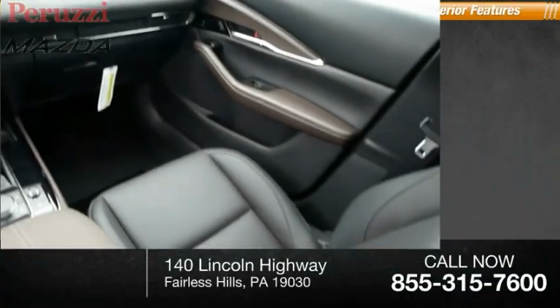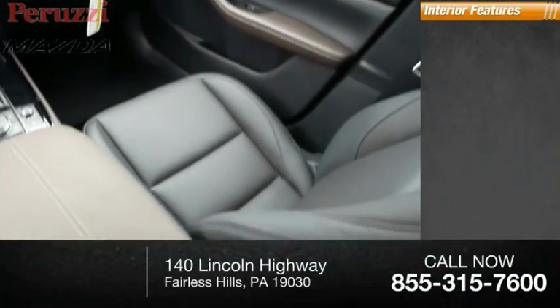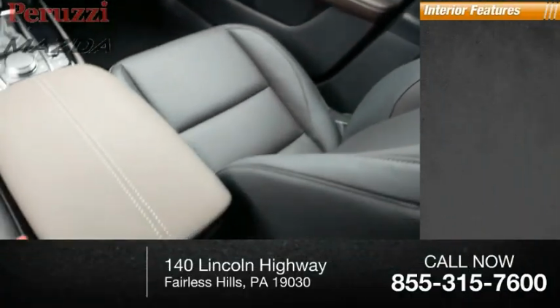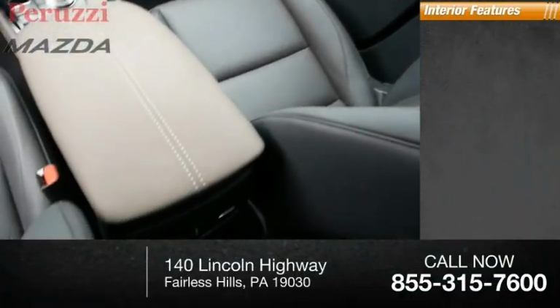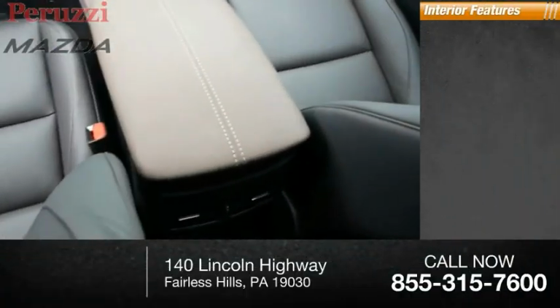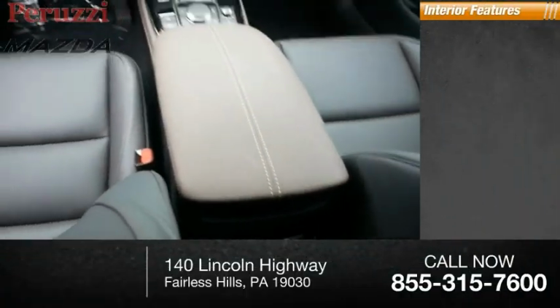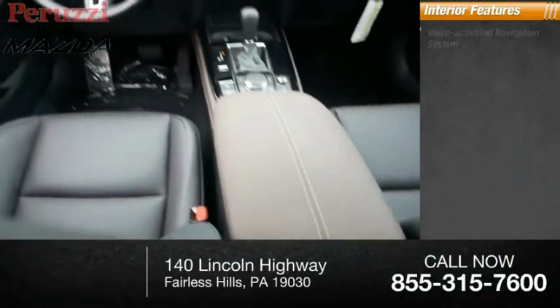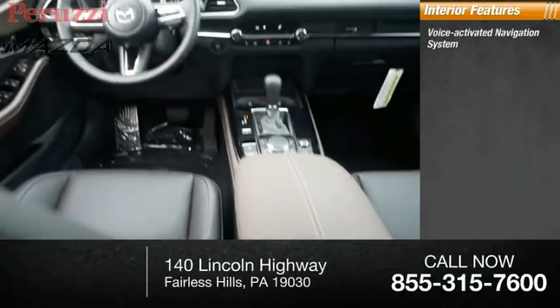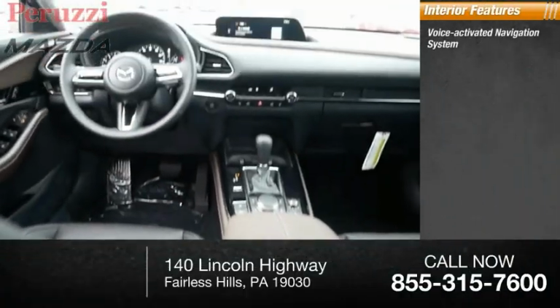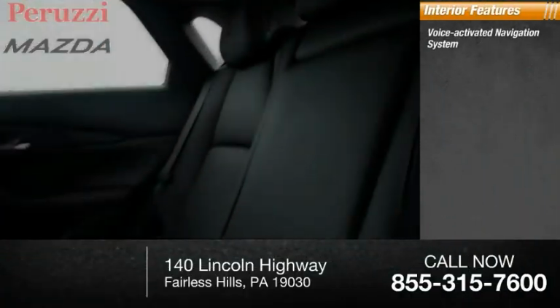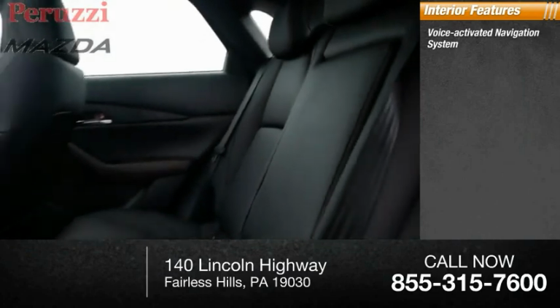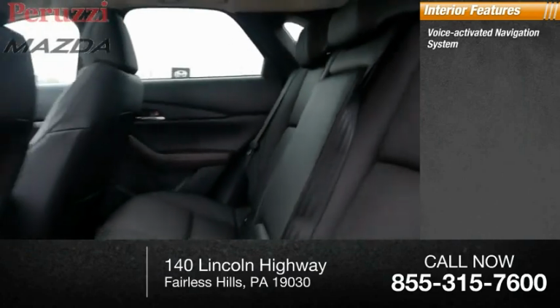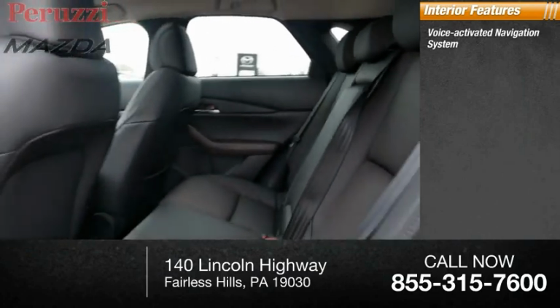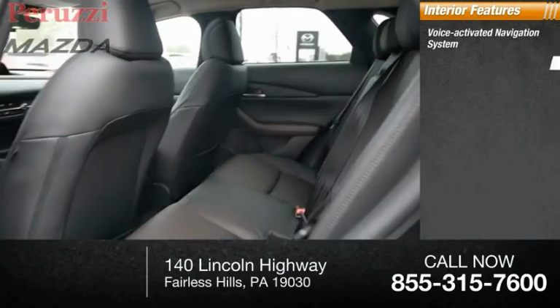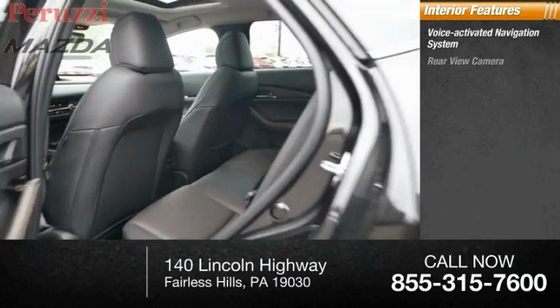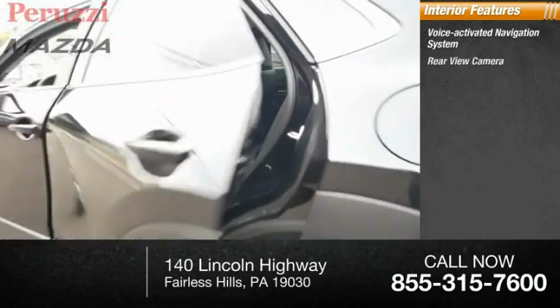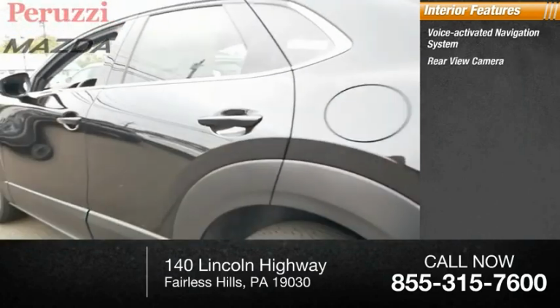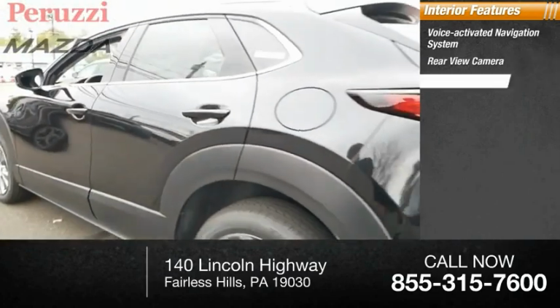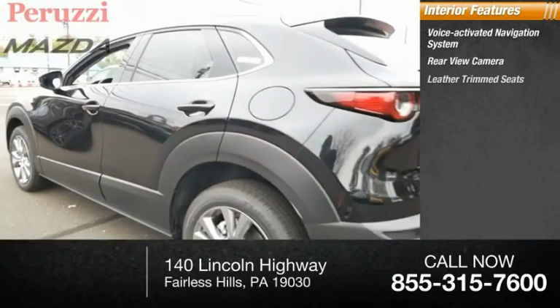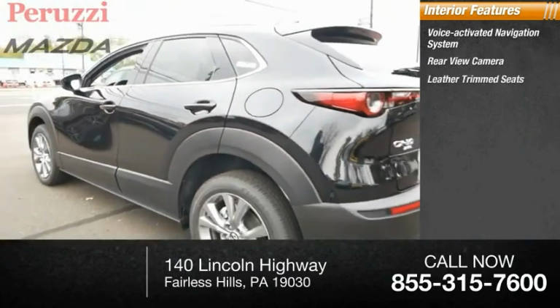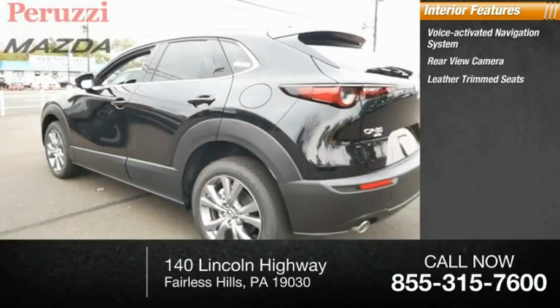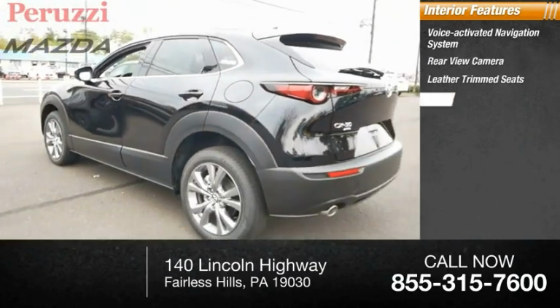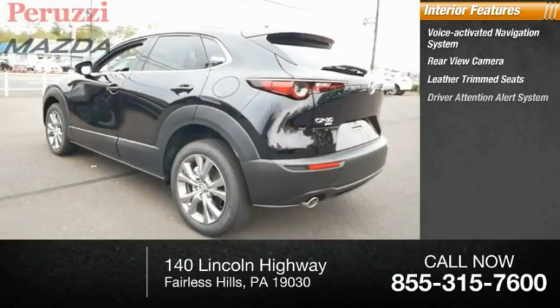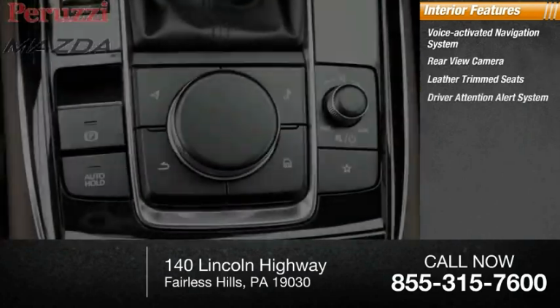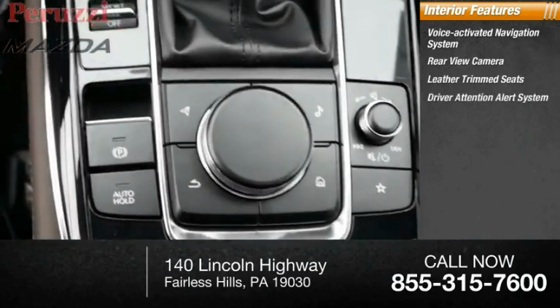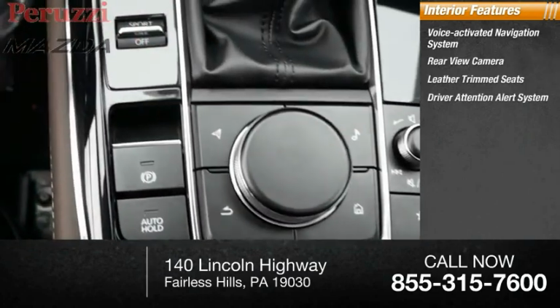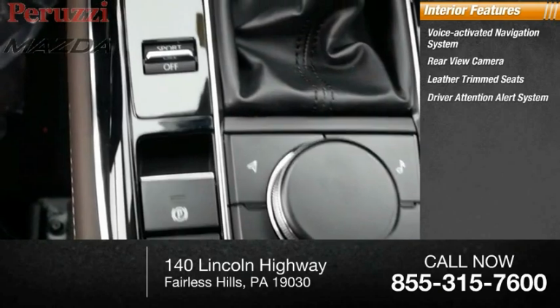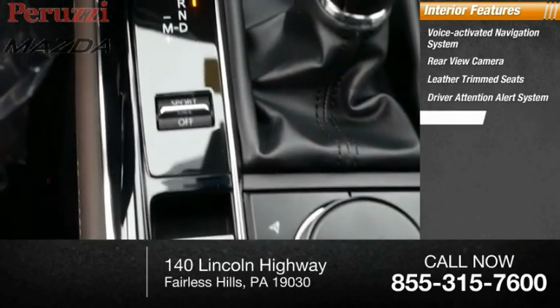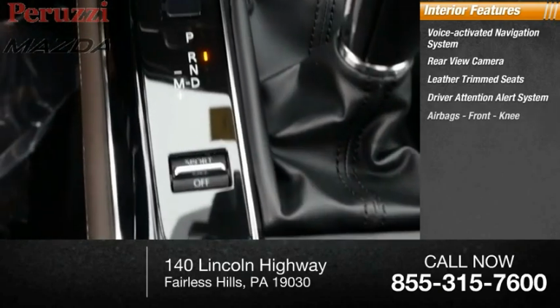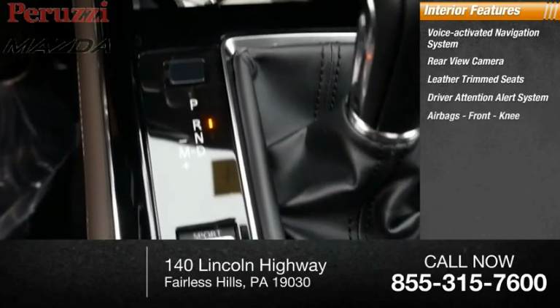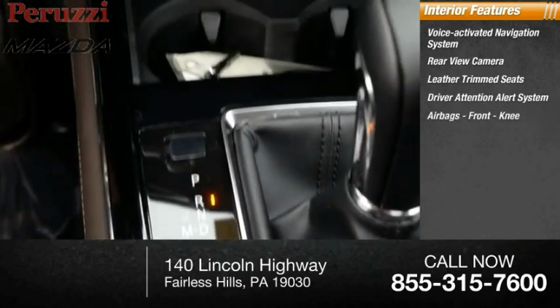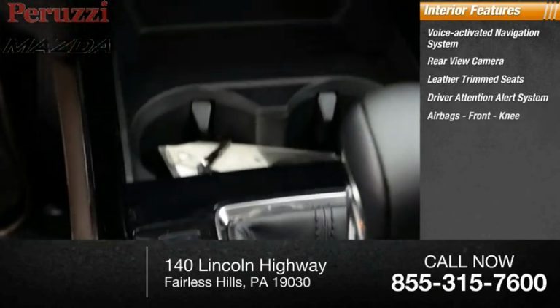Inside you'll find a voice activated navigation system, rear view camera, leather trim seats, driver attention alert system, airbags, and front knee airbags.